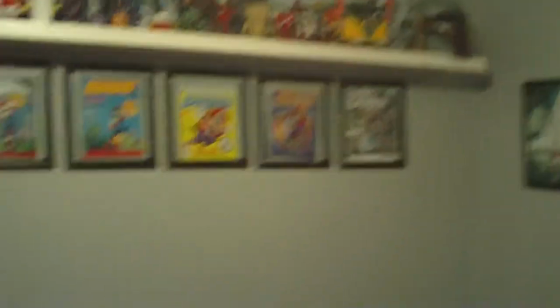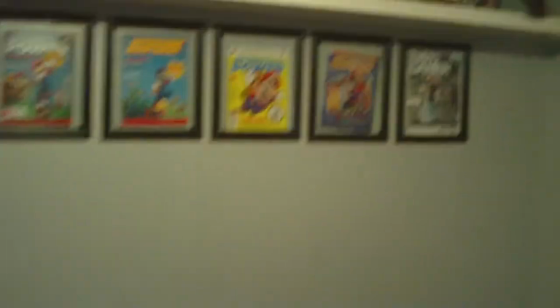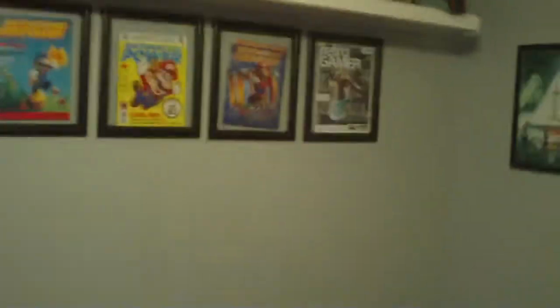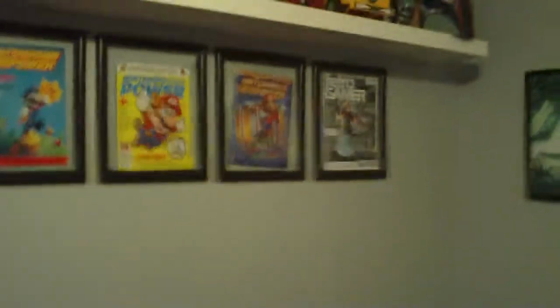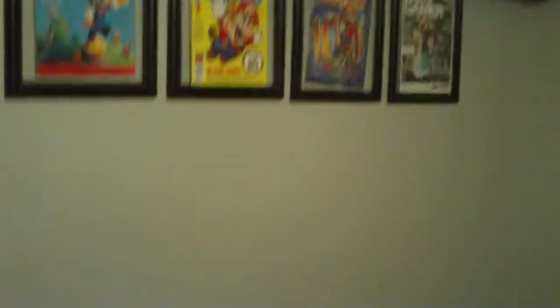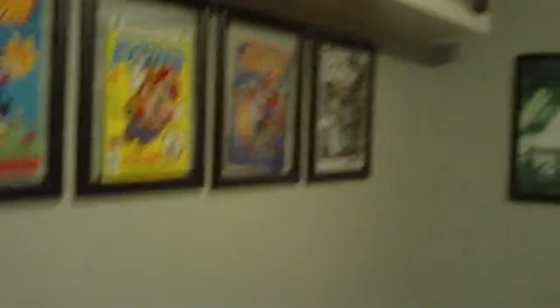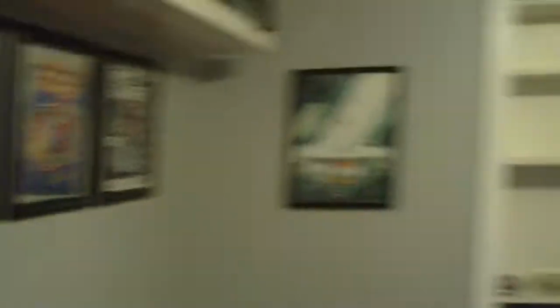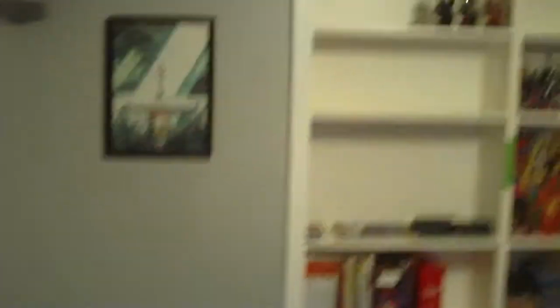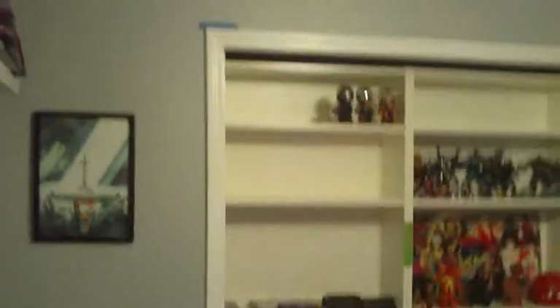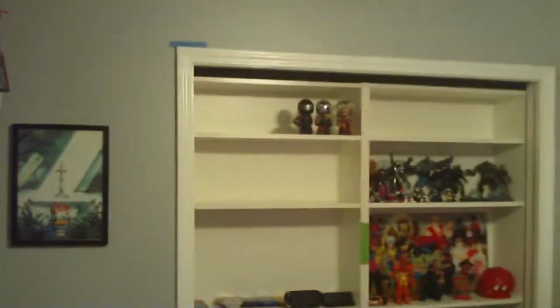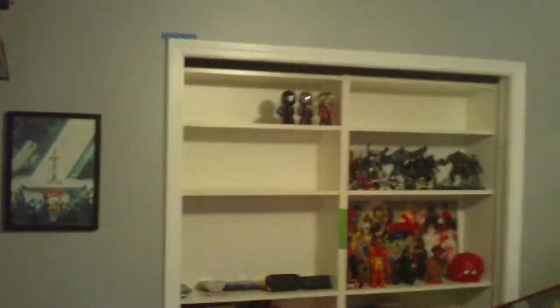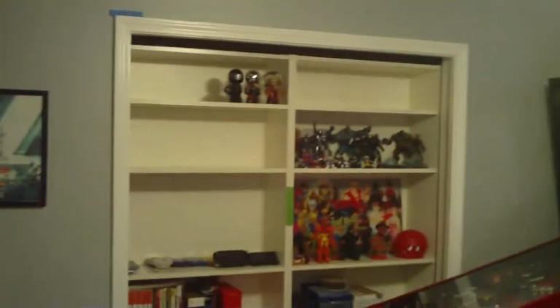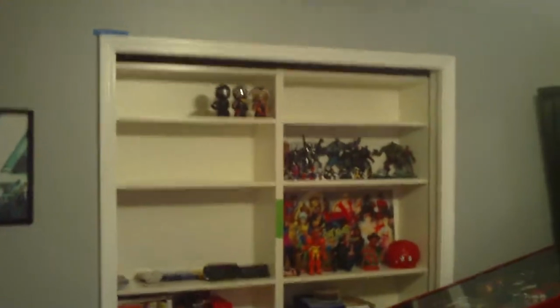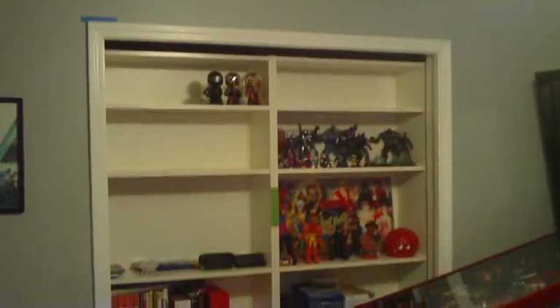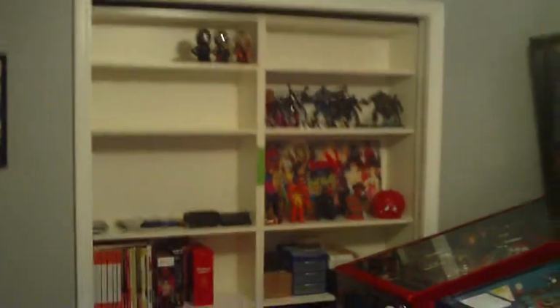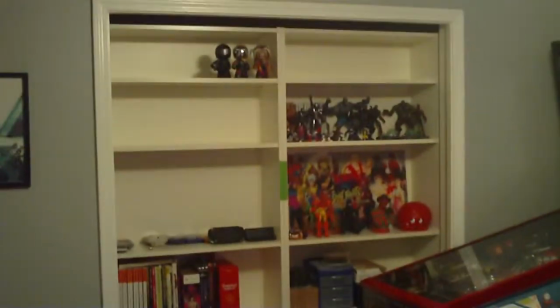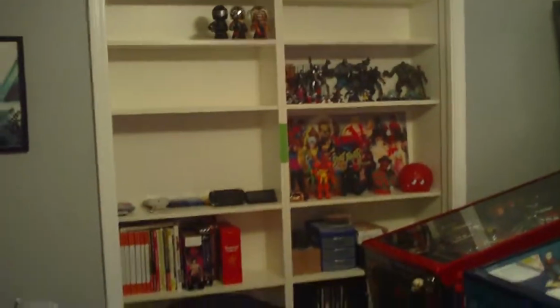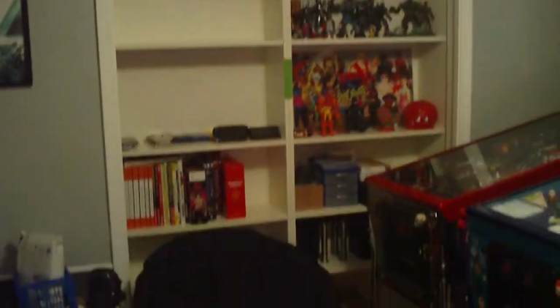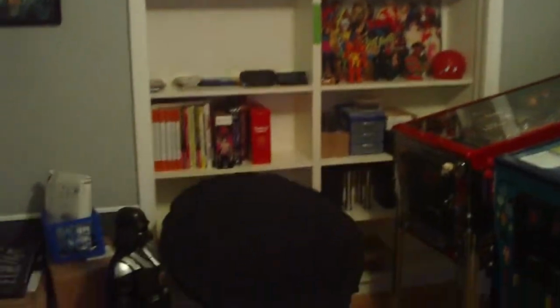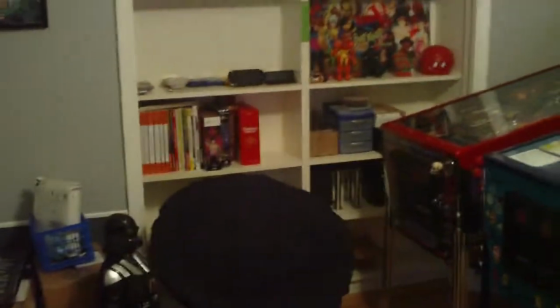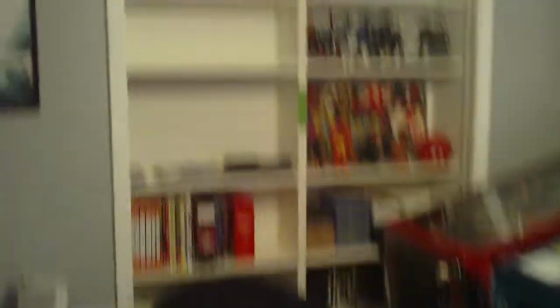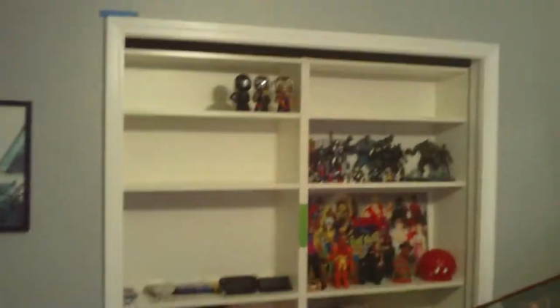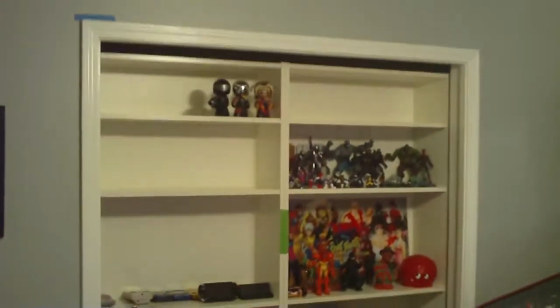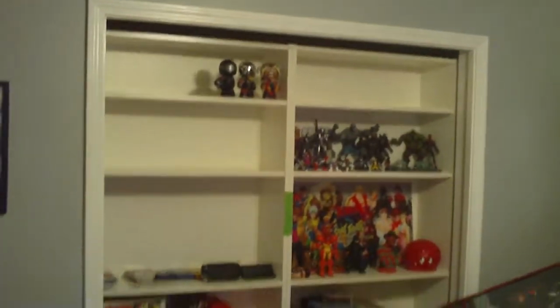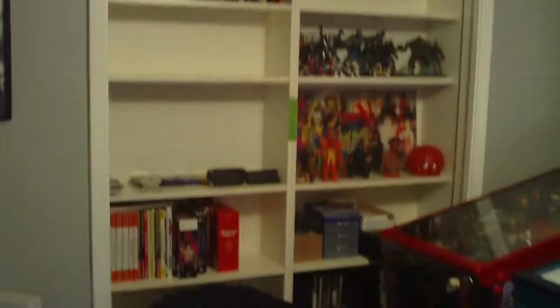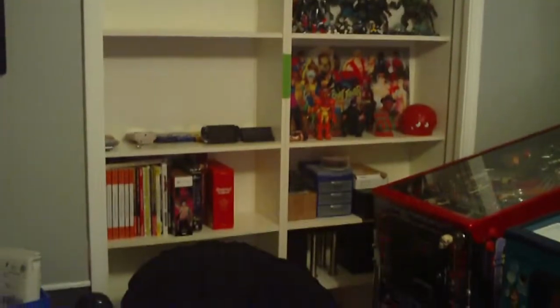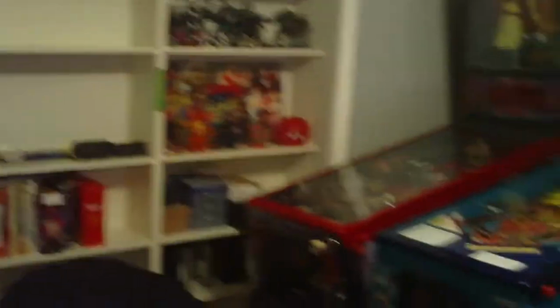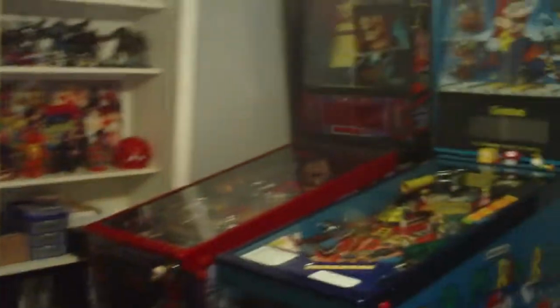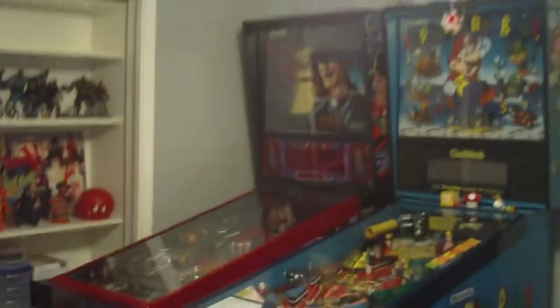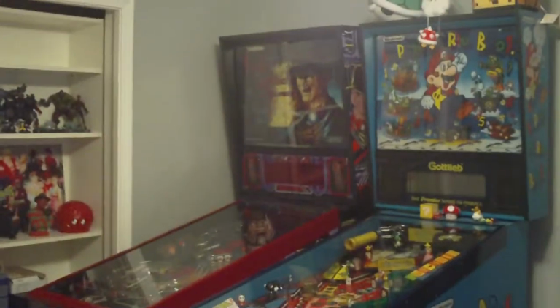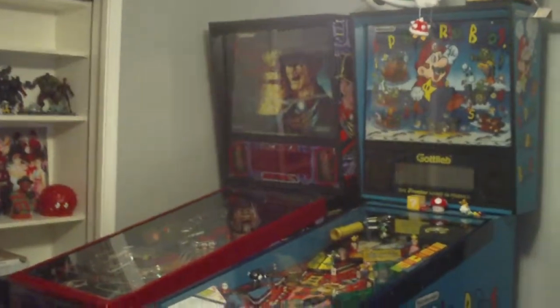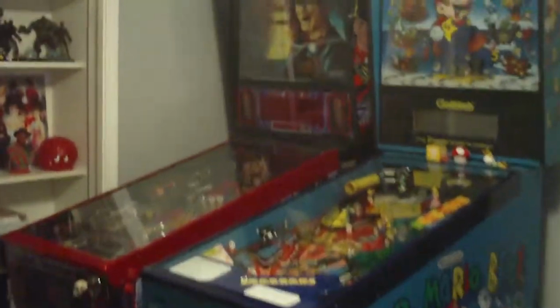I bought two Billy IKEA bookshelves and put those in the closet. I've got to get some crap molding to fix the top there. Just got some stuff on there. Got the two pins in here.